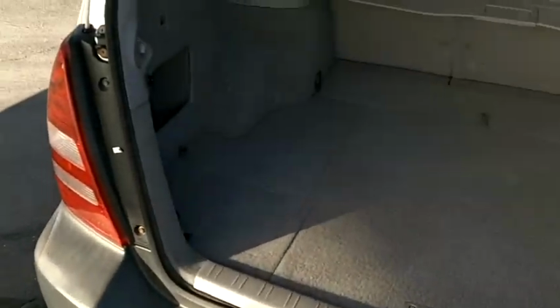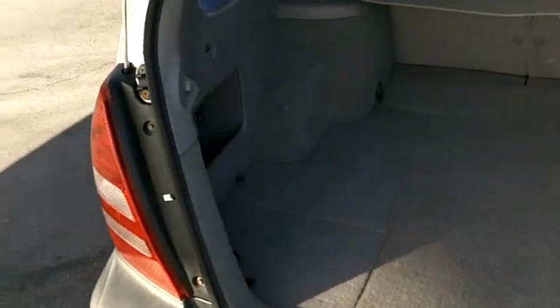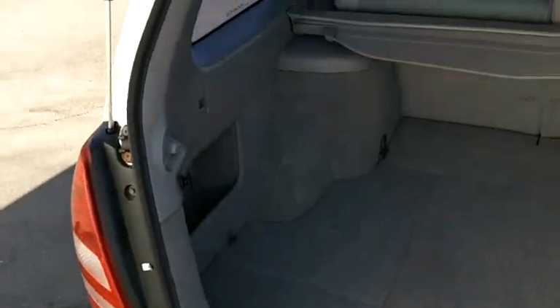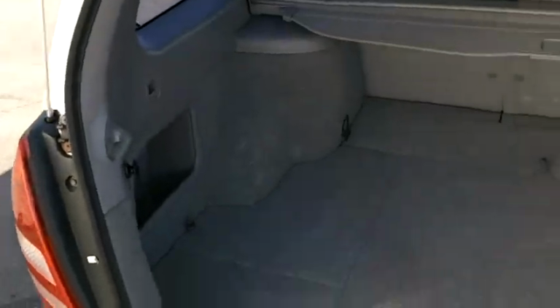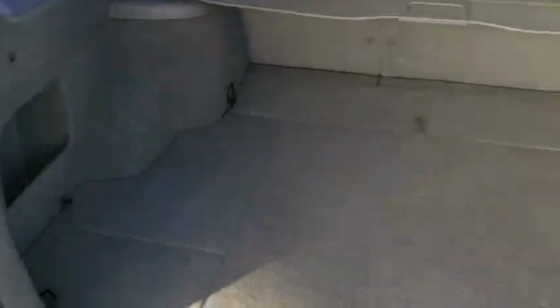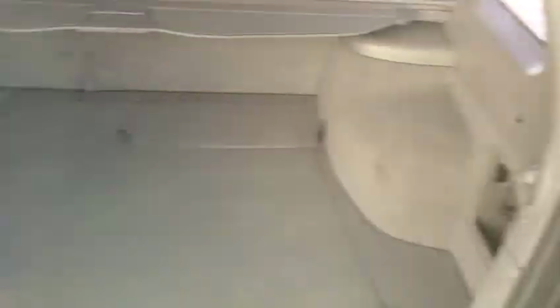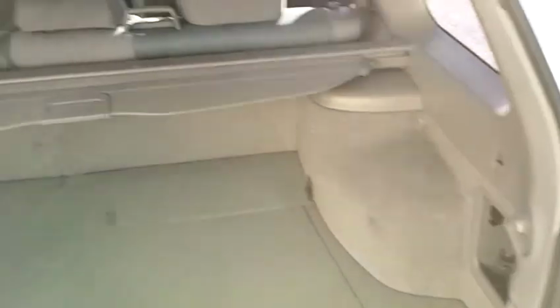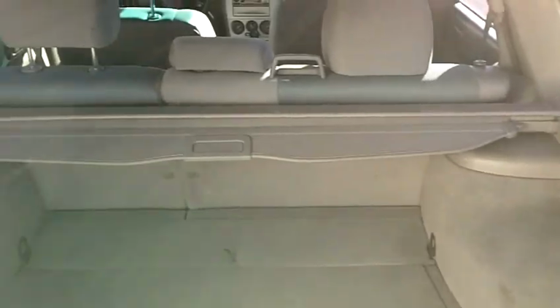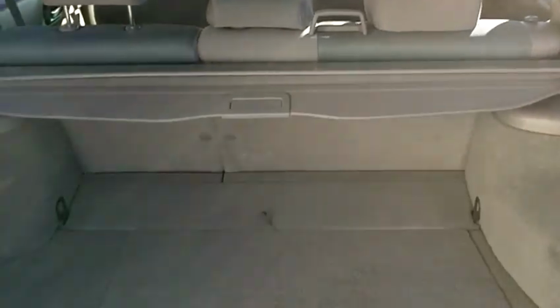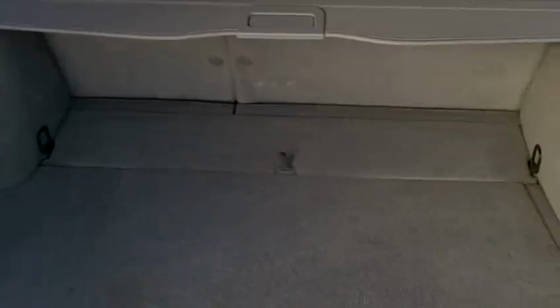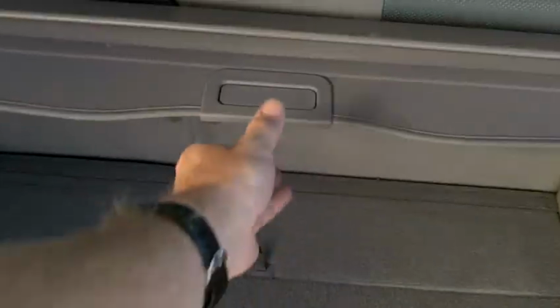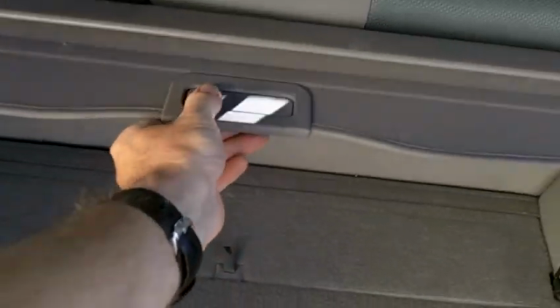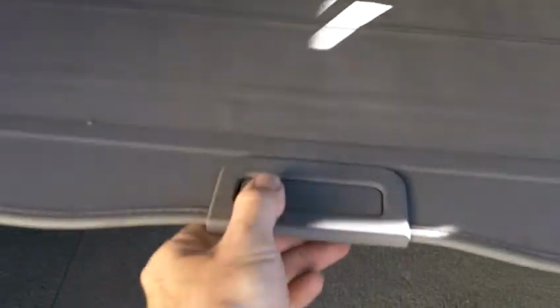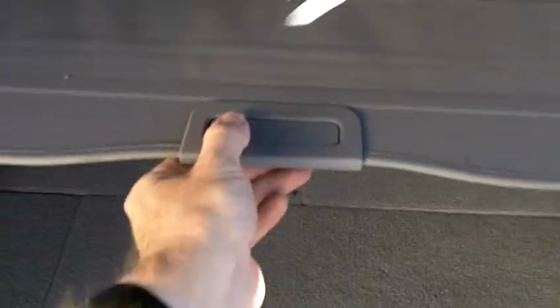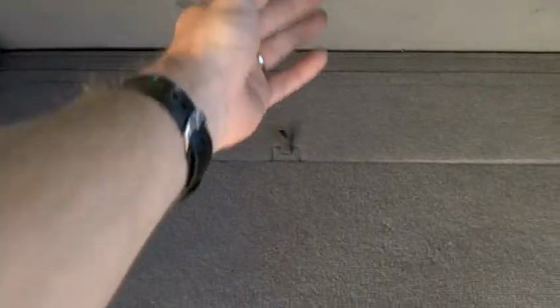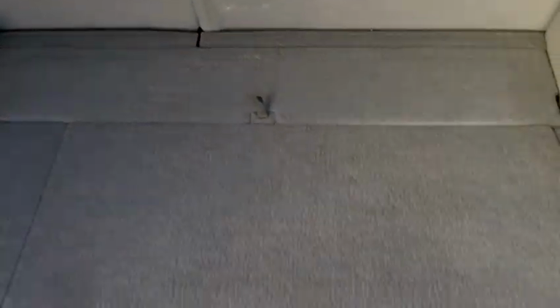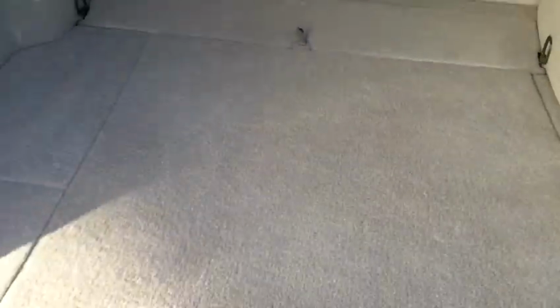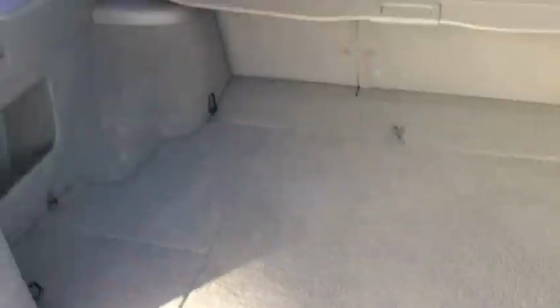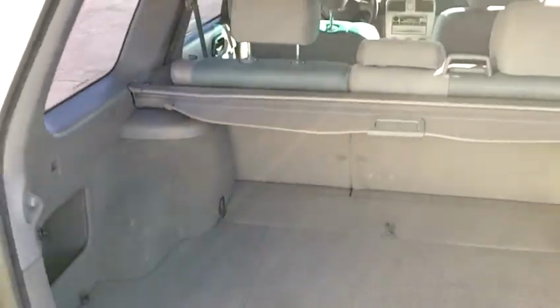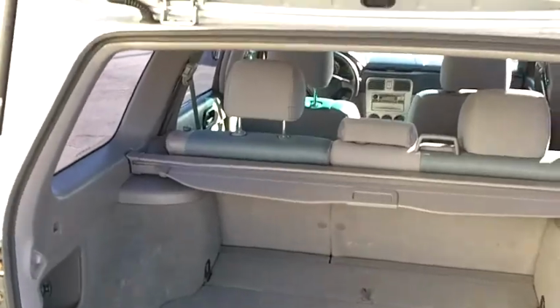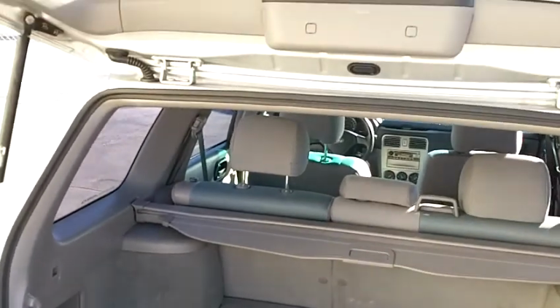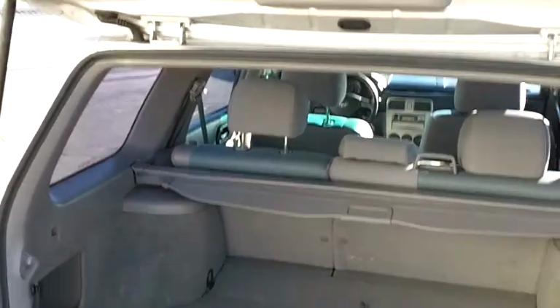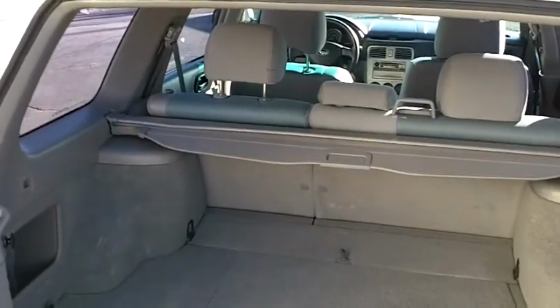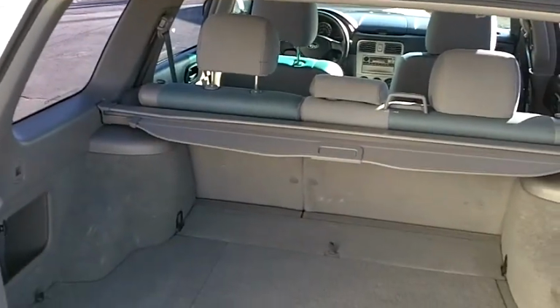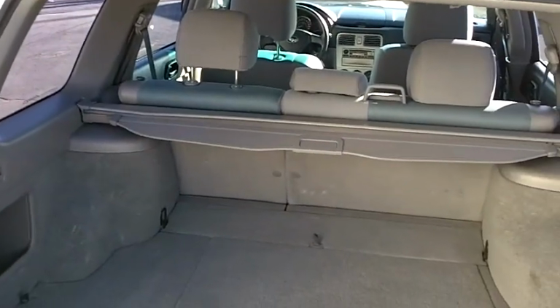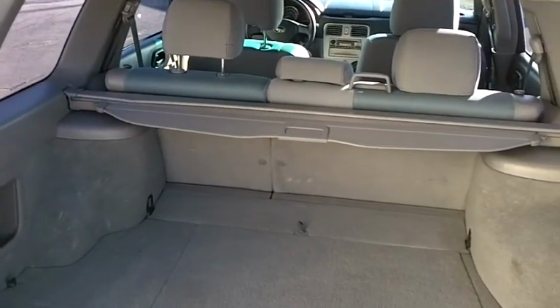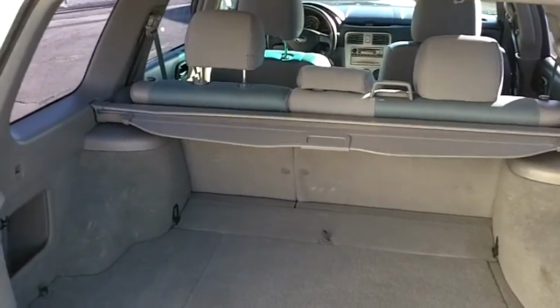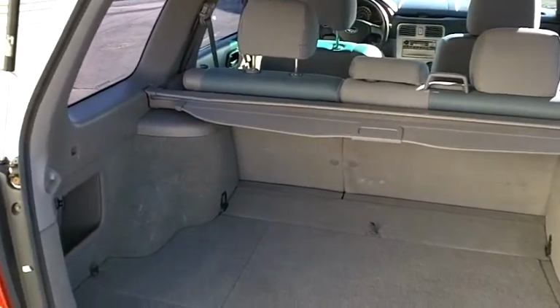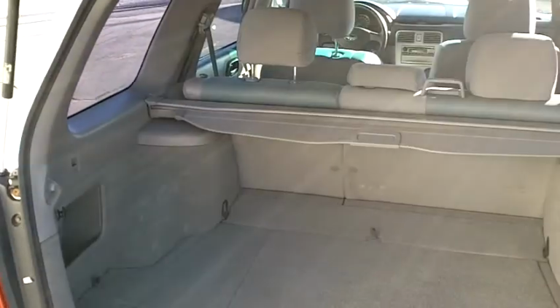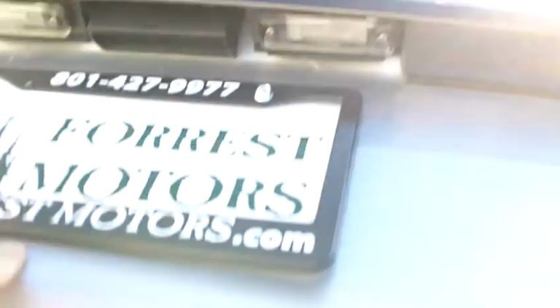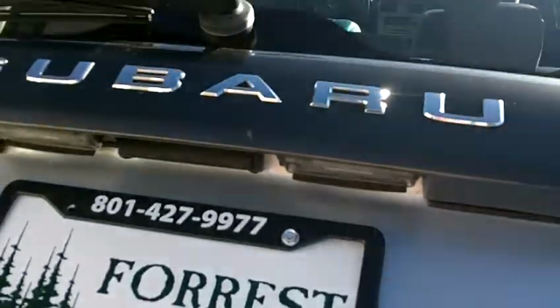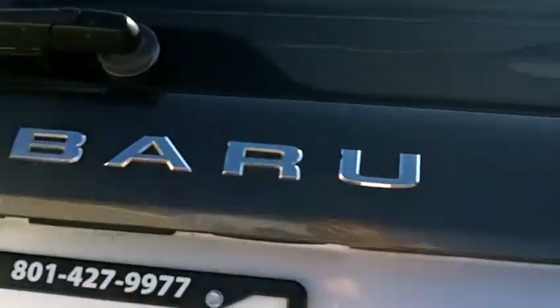The rear cargo area is also very clean. It's got a privacy shade that you pull out, so you can keep your valuables and other items out of sight and out of the sun's damaging rays.